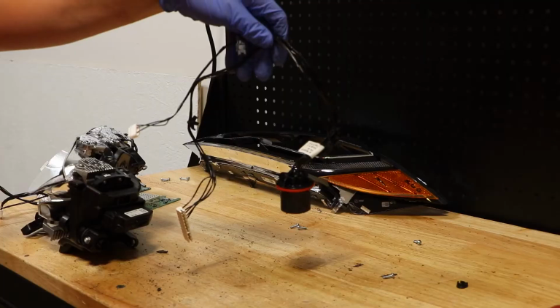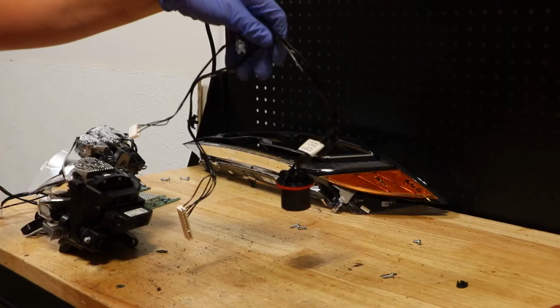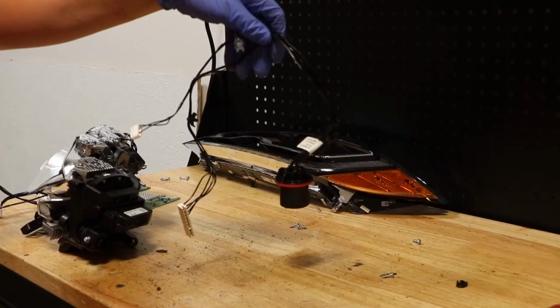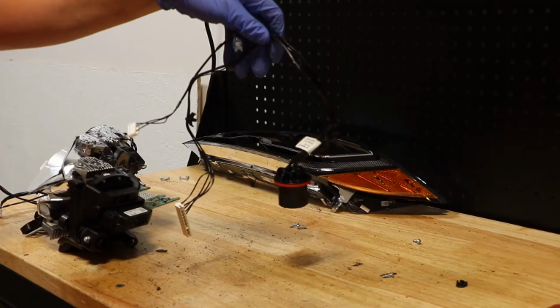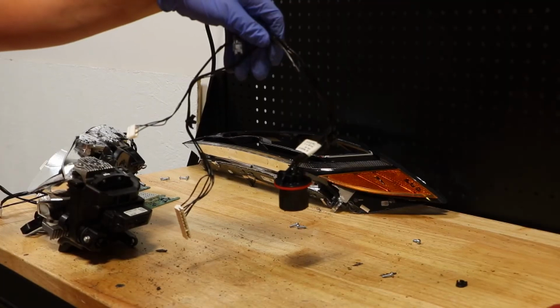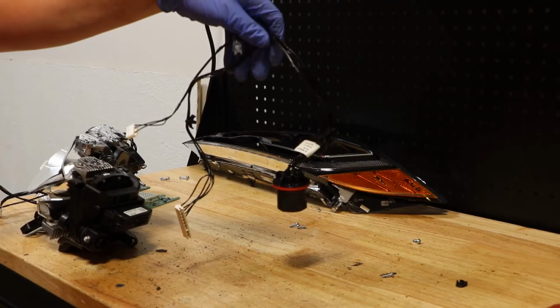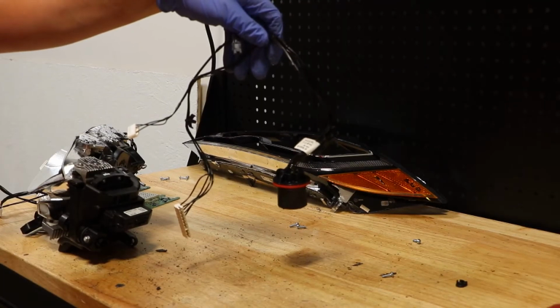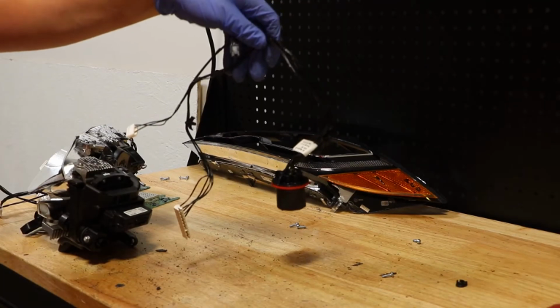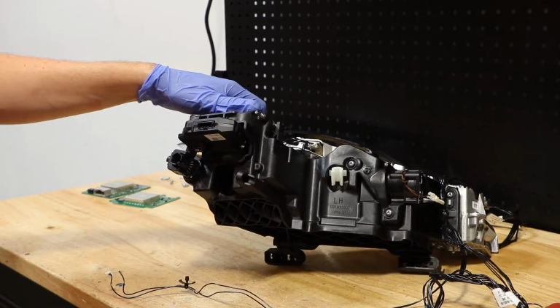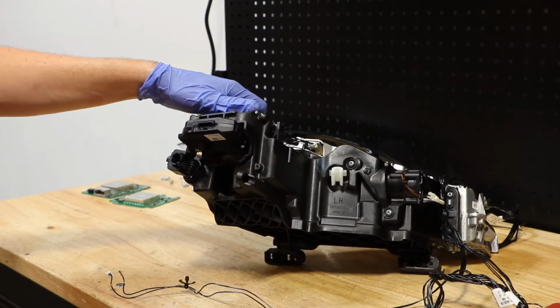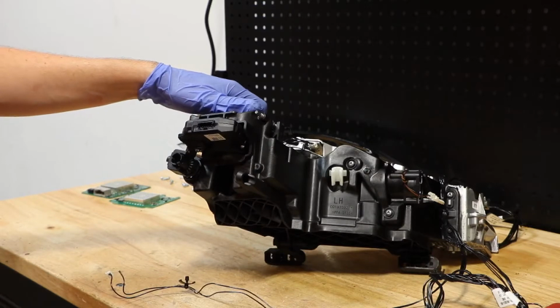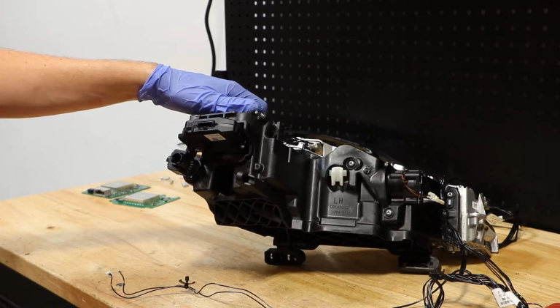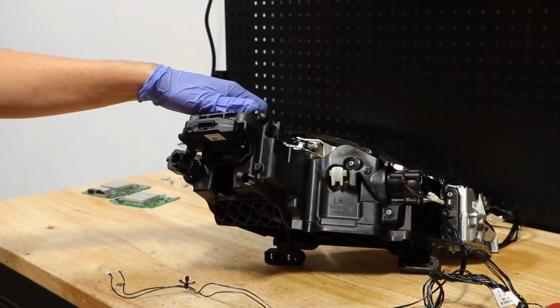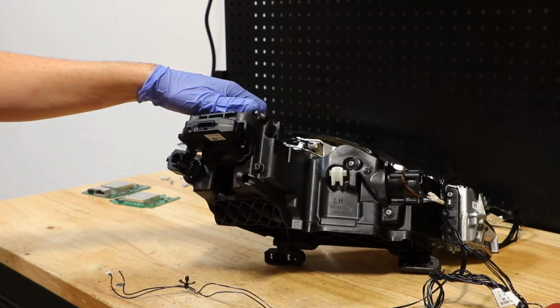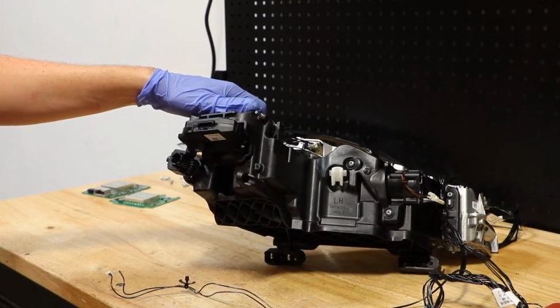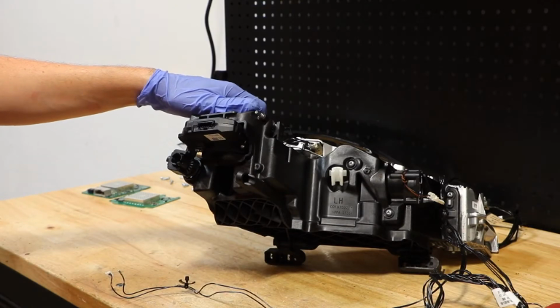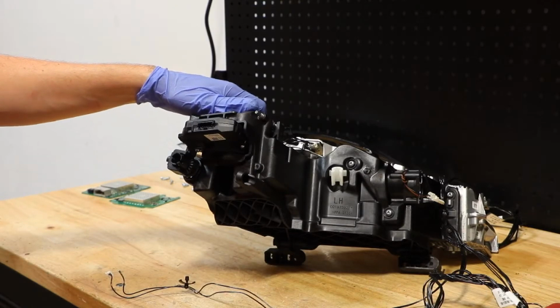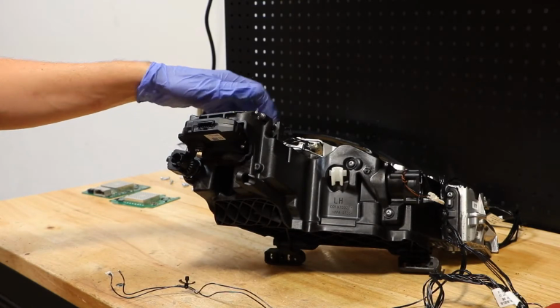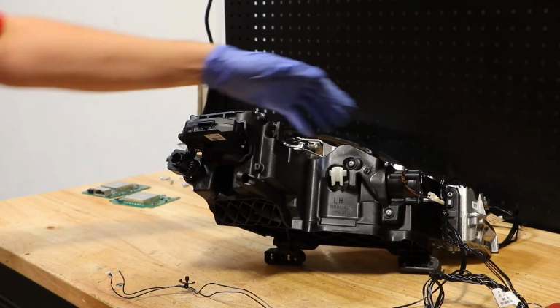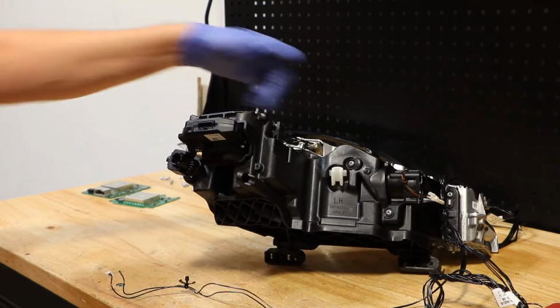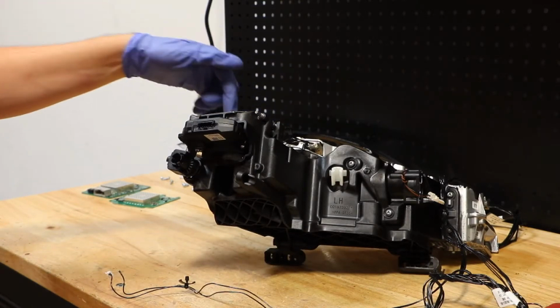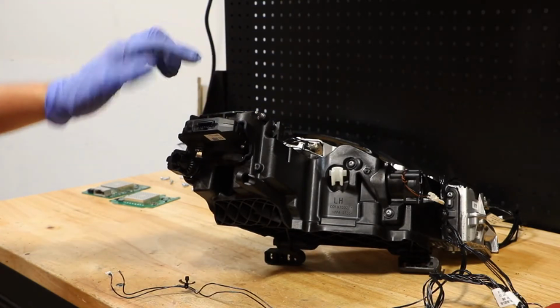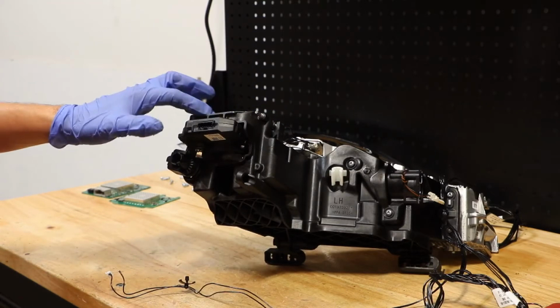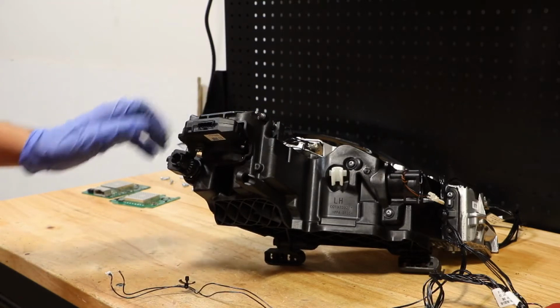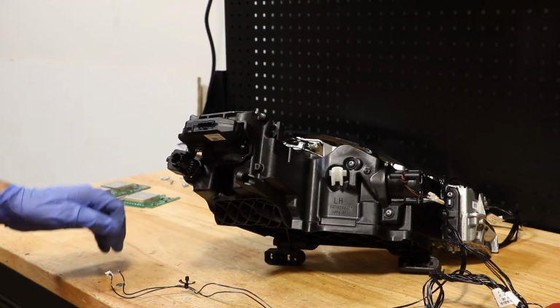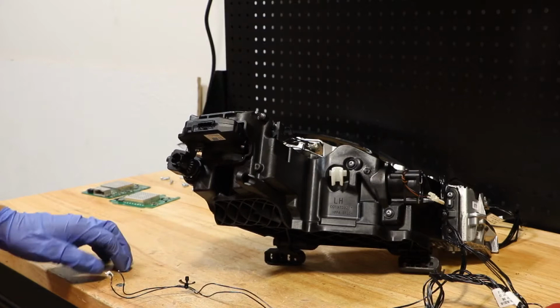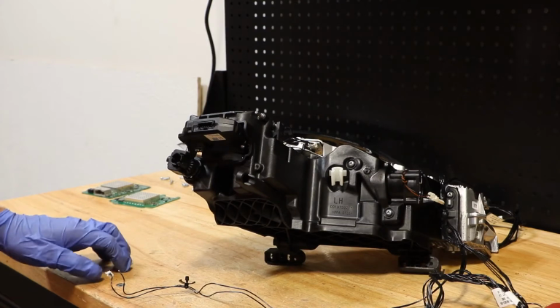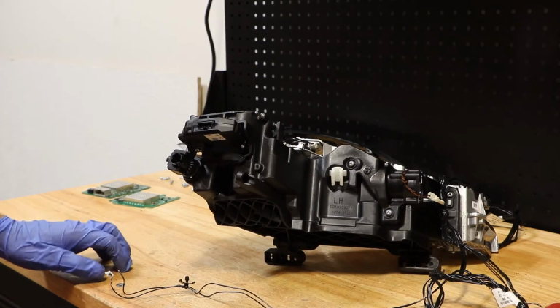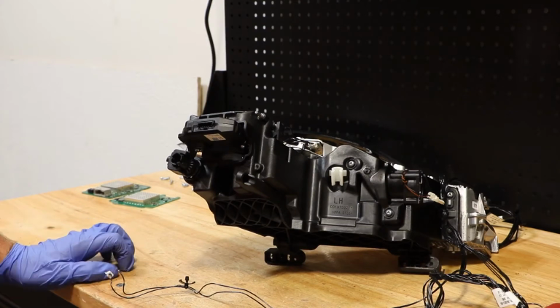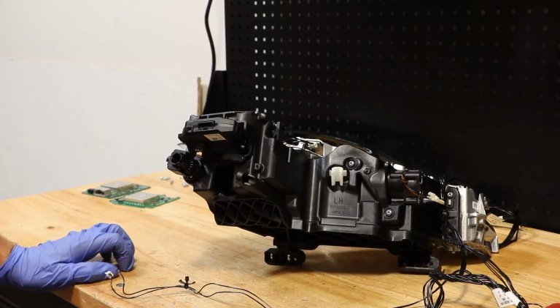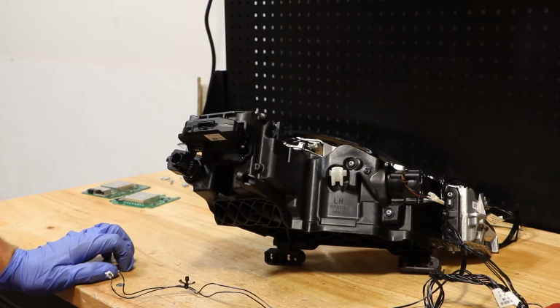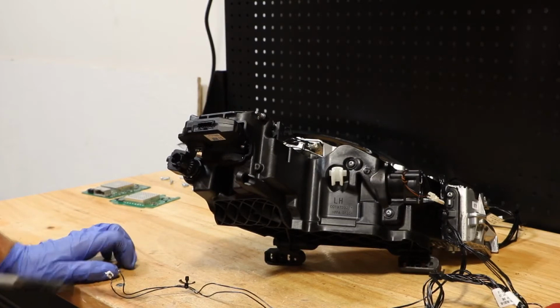Now the main wire harness is free from the light. There are five T15 screws holding the main LED unit to this plastic bracket. I will go ahead and remove those now.